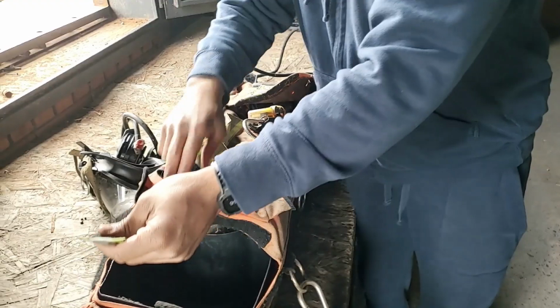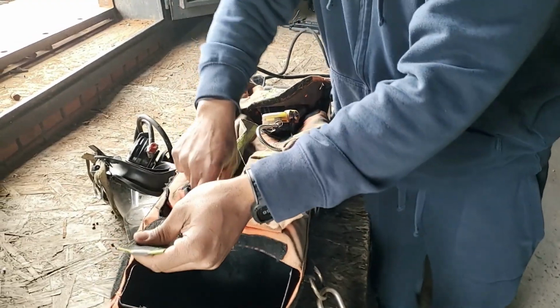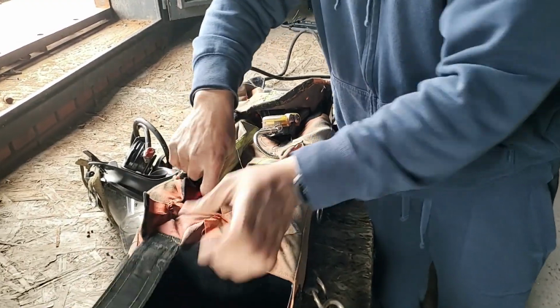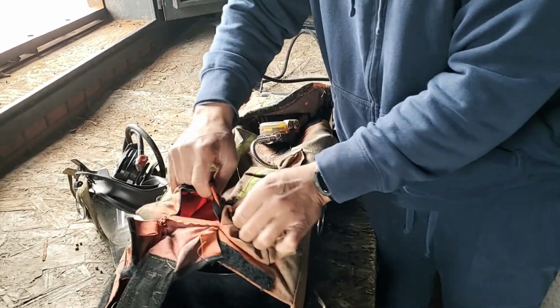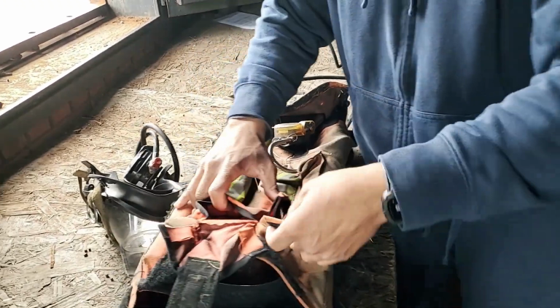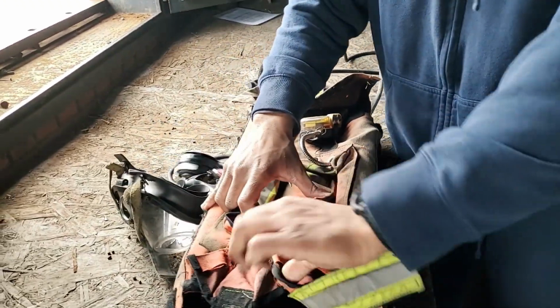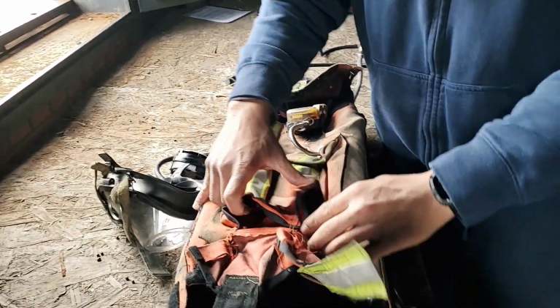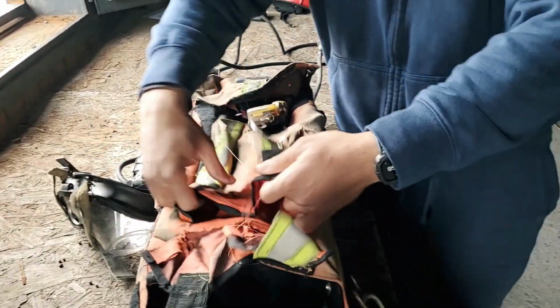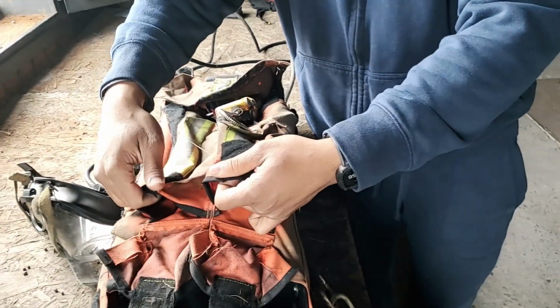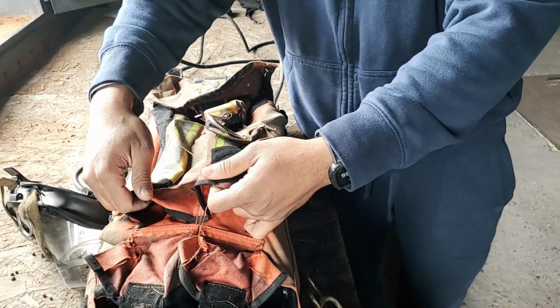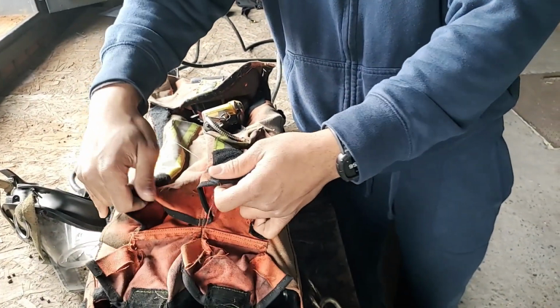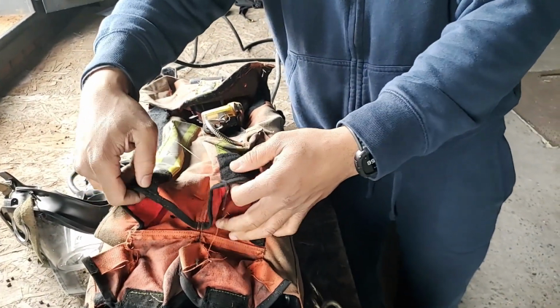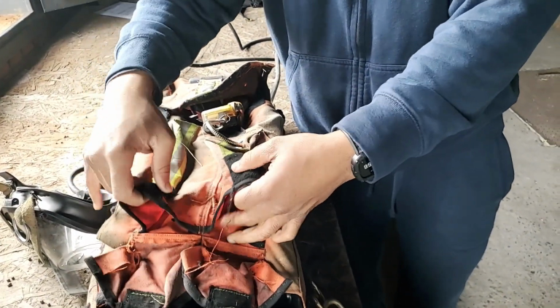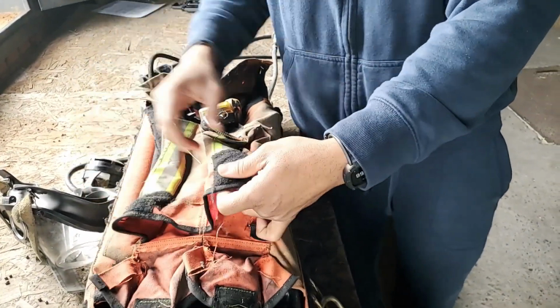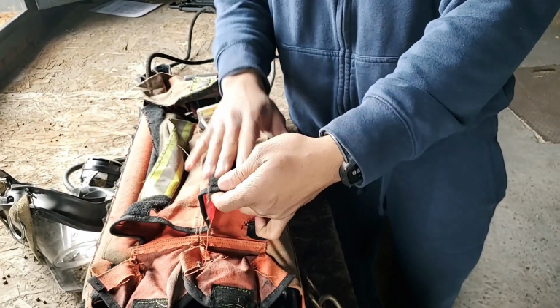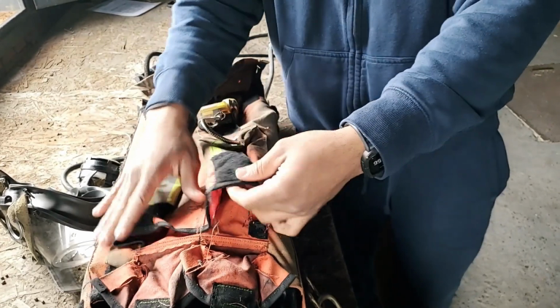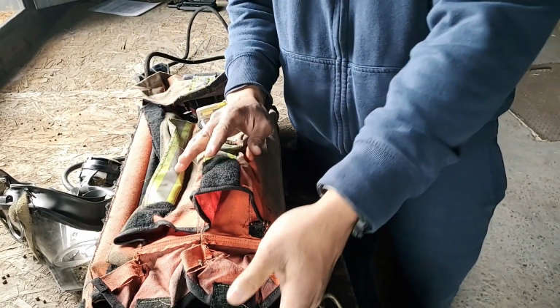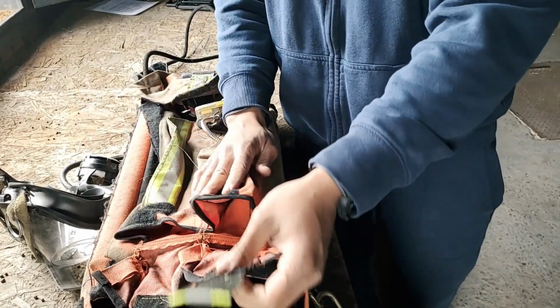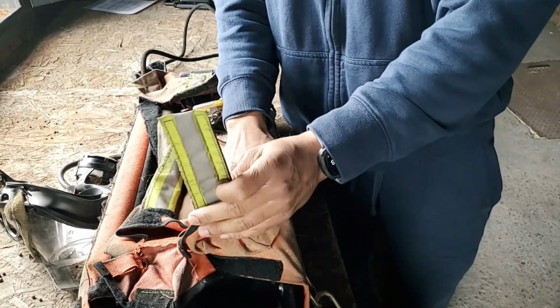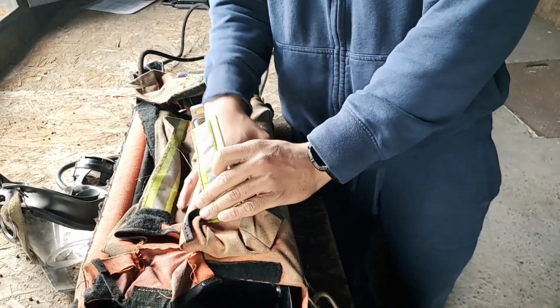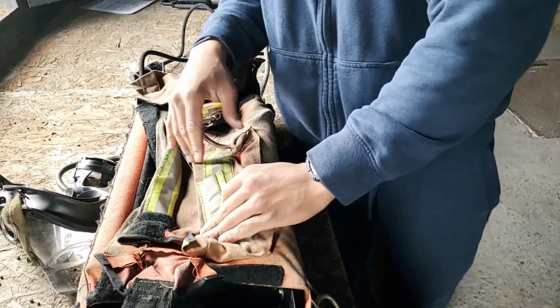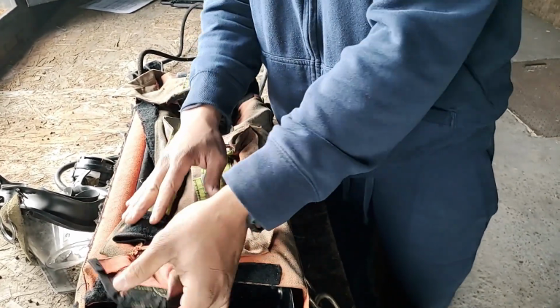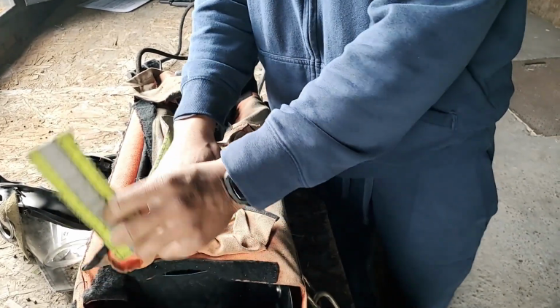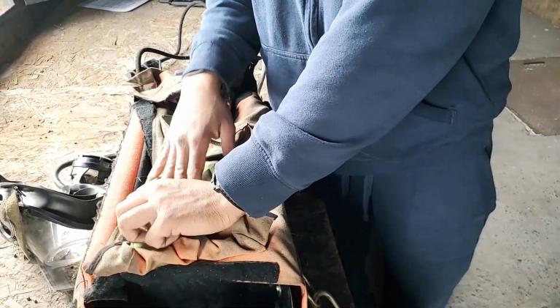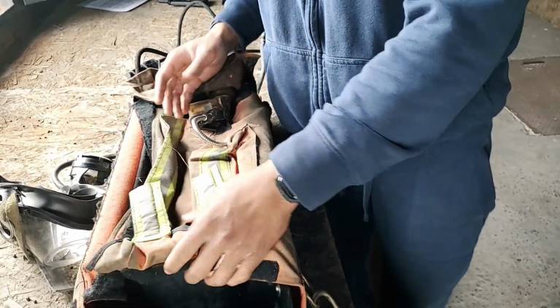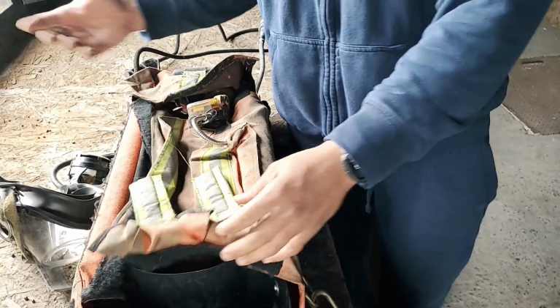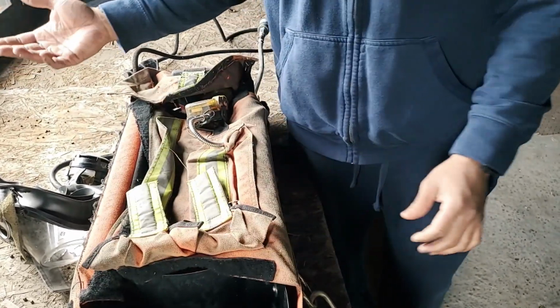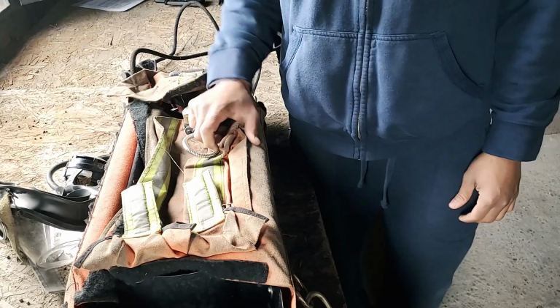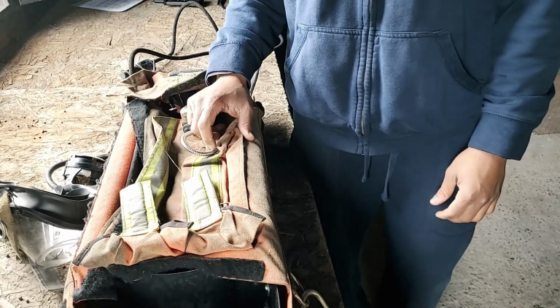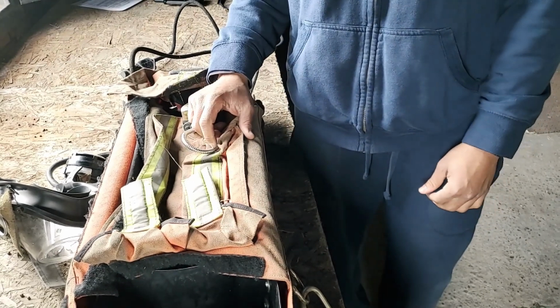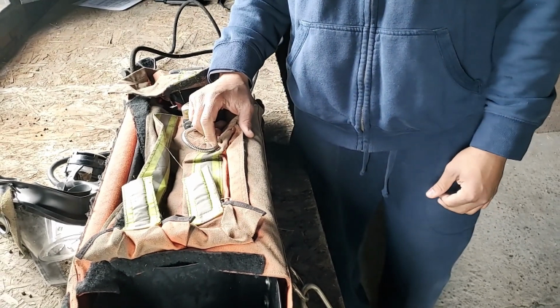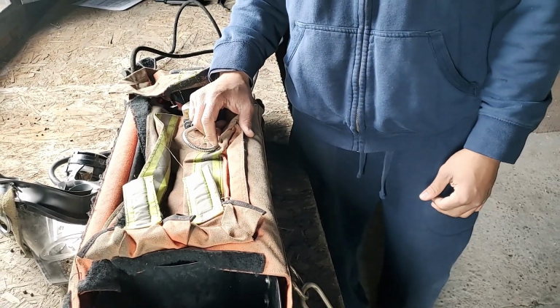Same thing with velcro — if we have webbing, cutters, waist strap extenders, make sure our velcro is good. You don't want to pick up this RIT bag and have the velcro not sealed, dumping our stuff in the IDLH and making it harder to find.